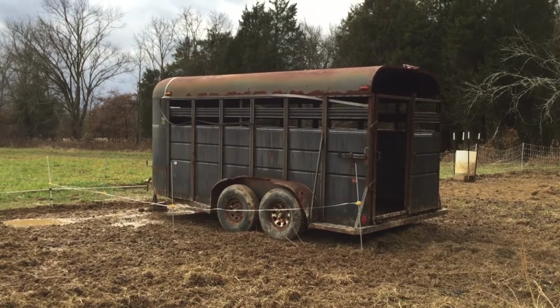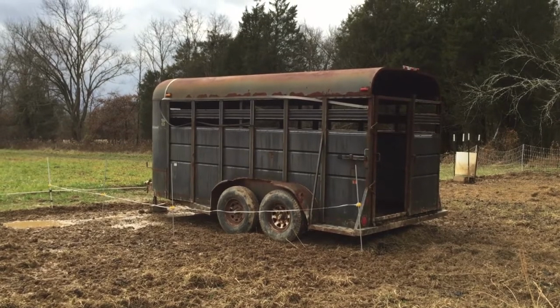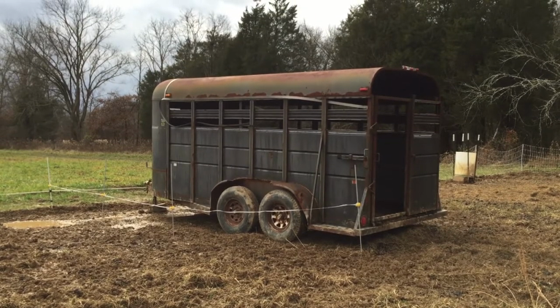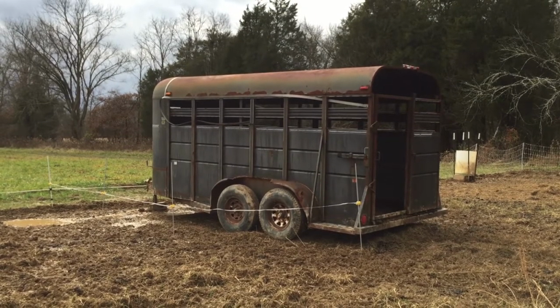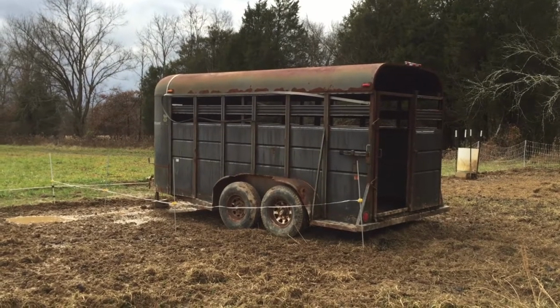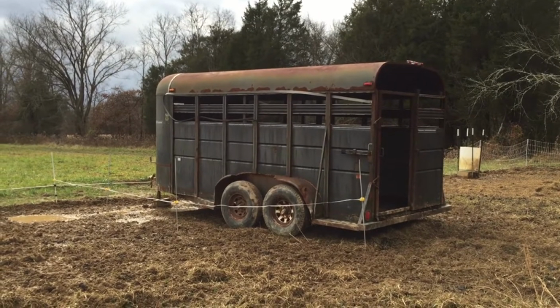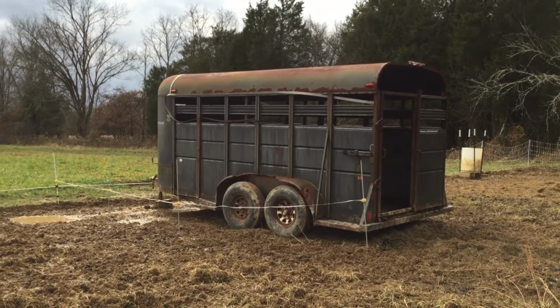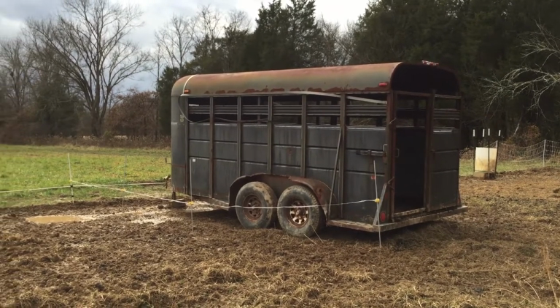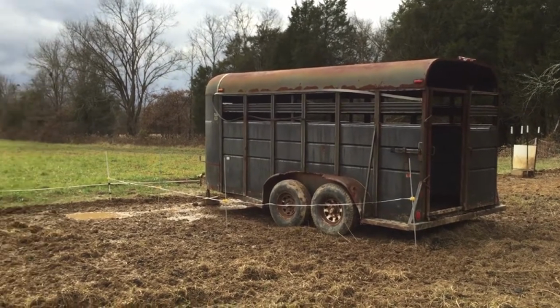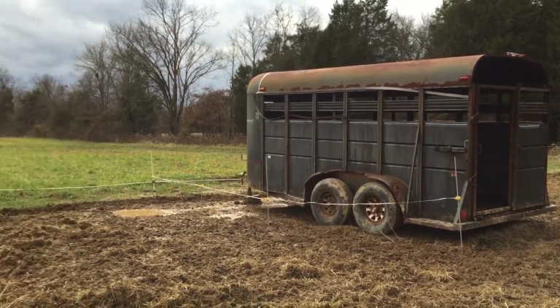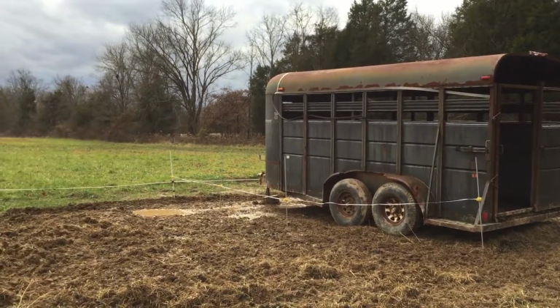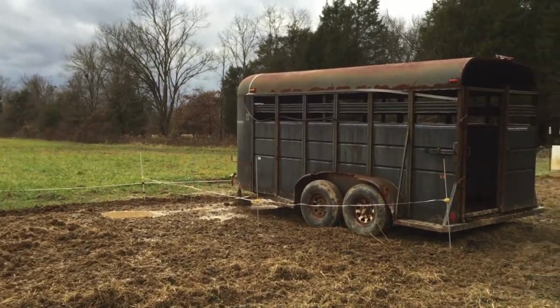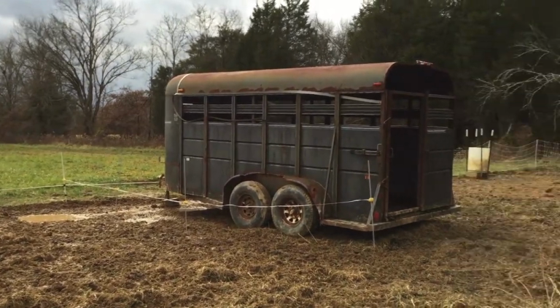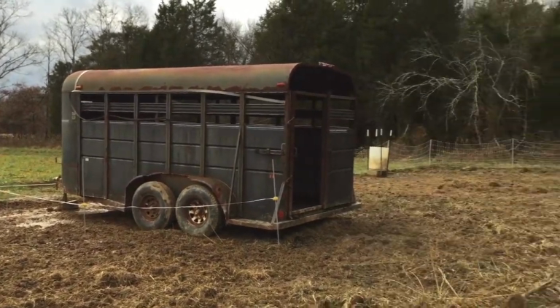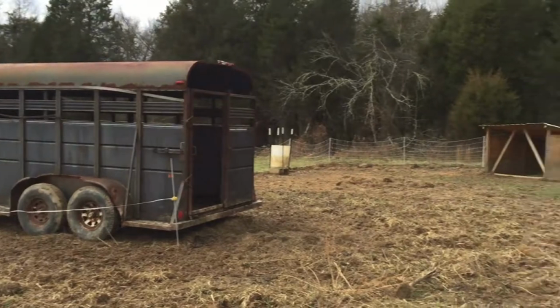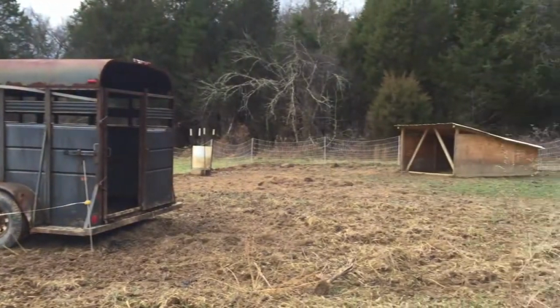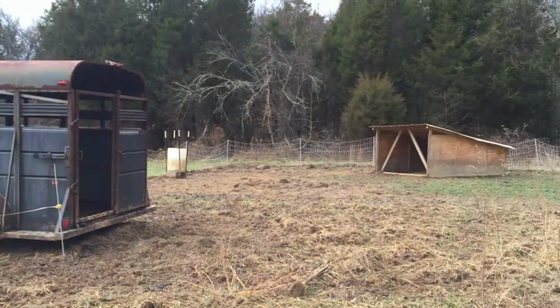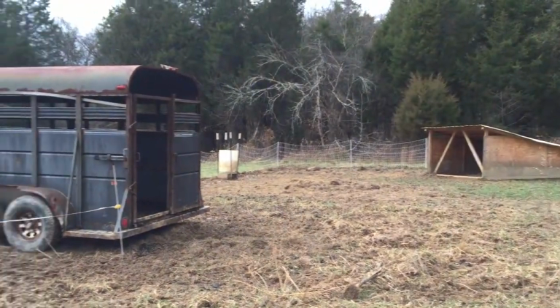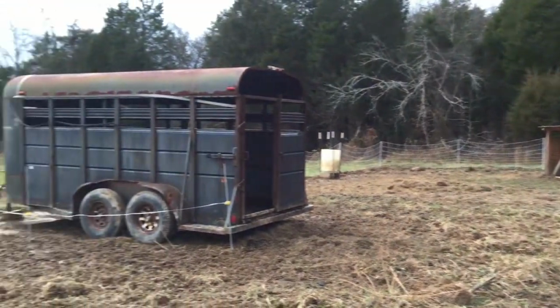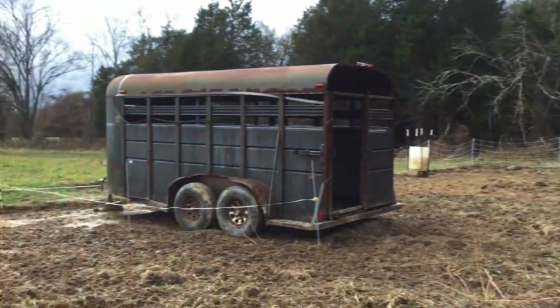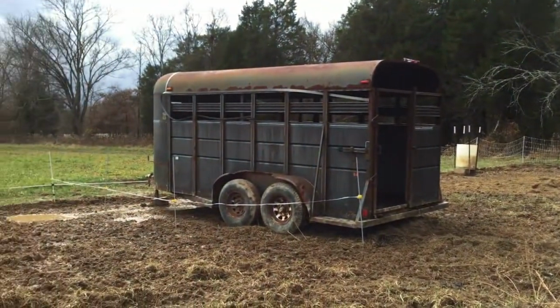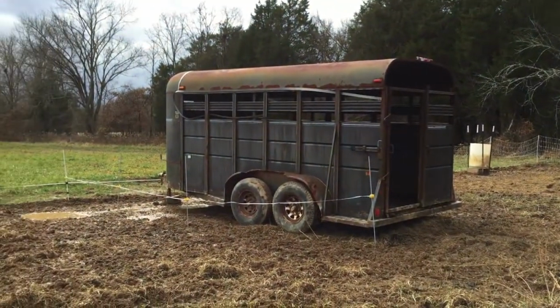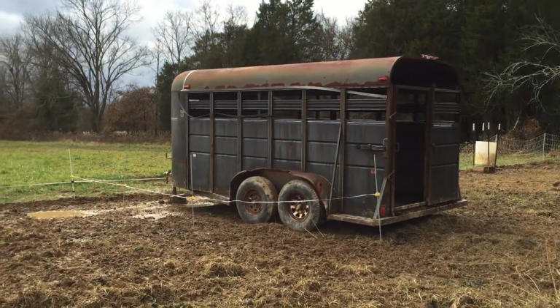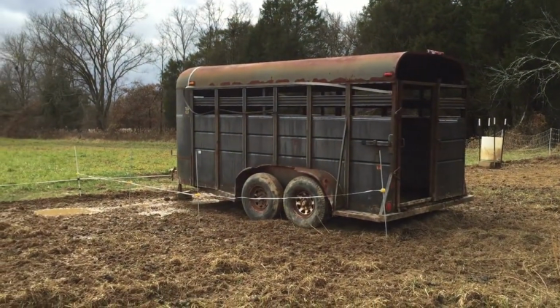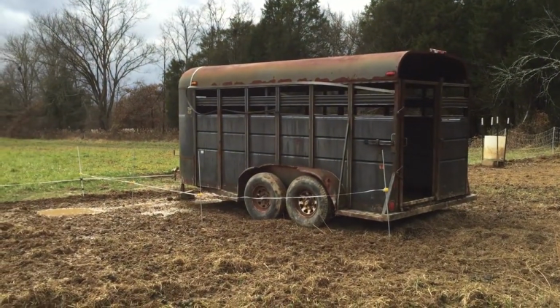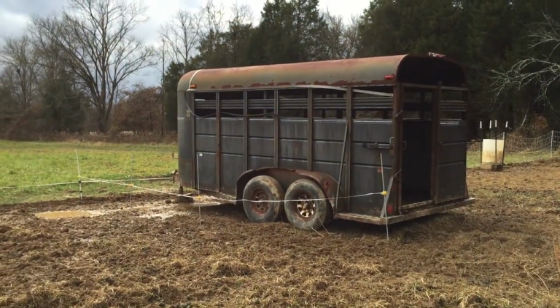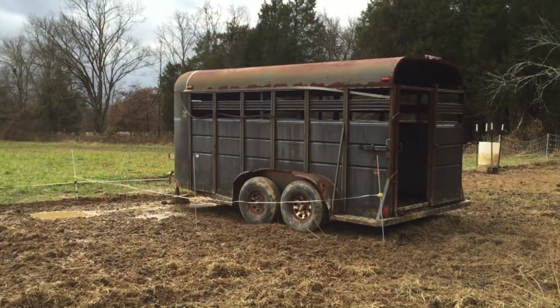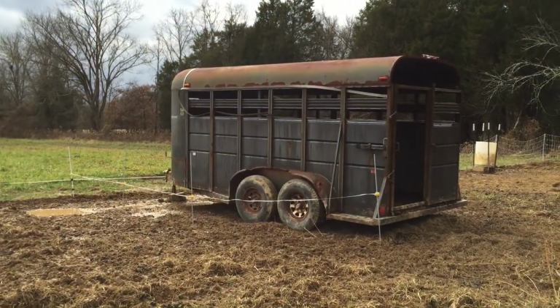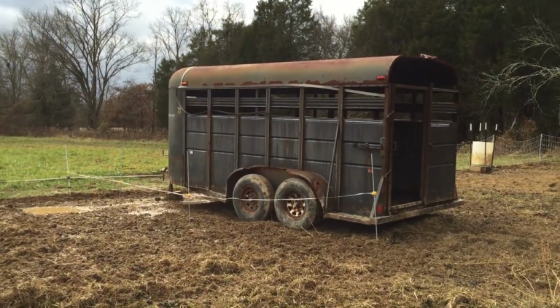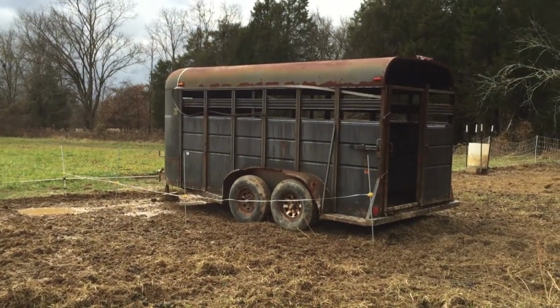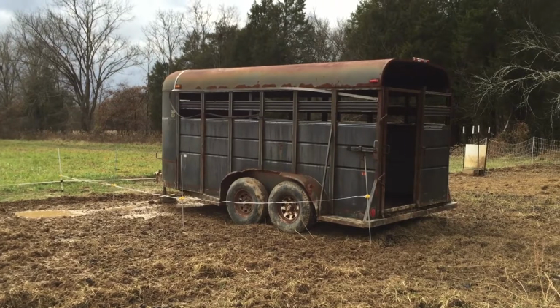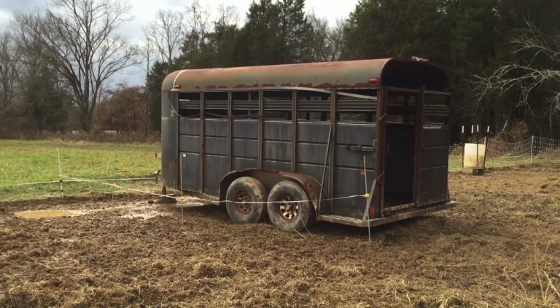The first thing I do is back the trailer into the paddock itself with the pigs, and then I'll put some poly wire up around the sides to keep the pigs from chewing on it or rubbing up against it.